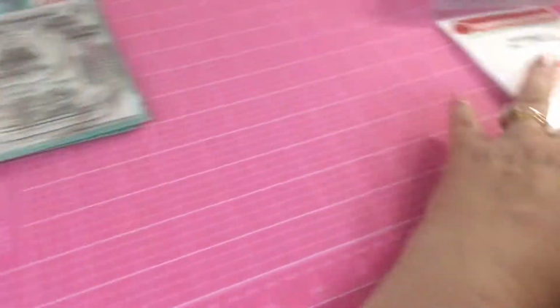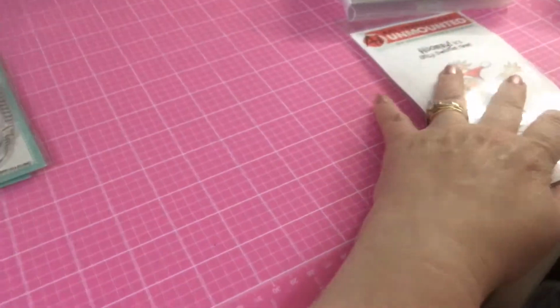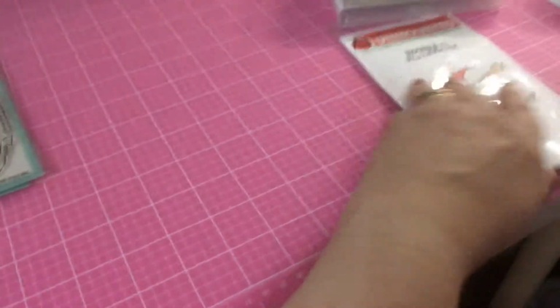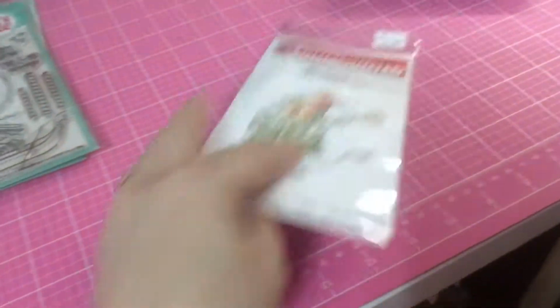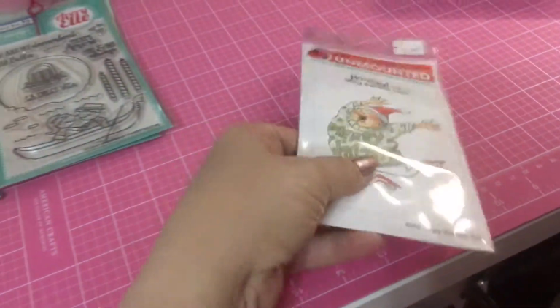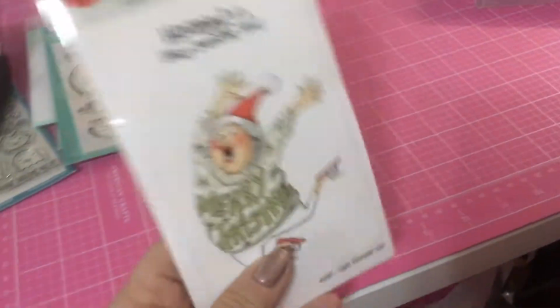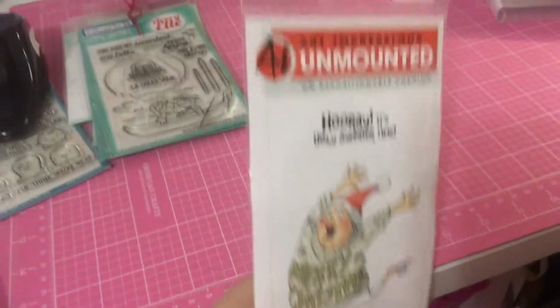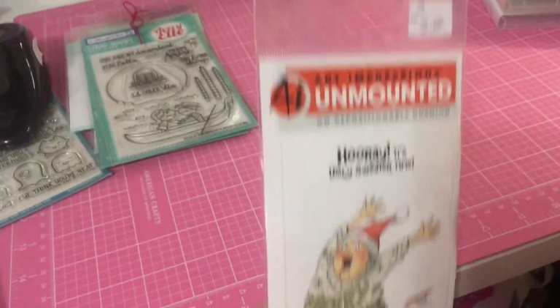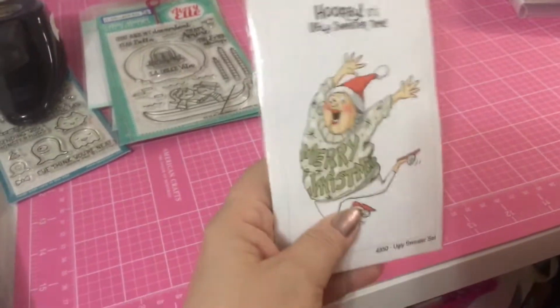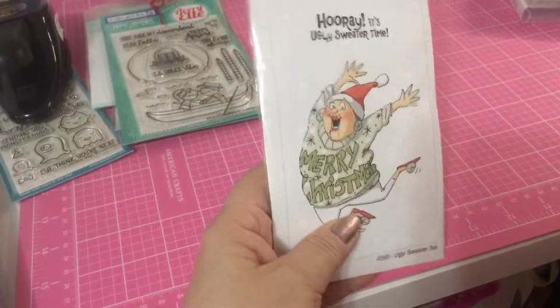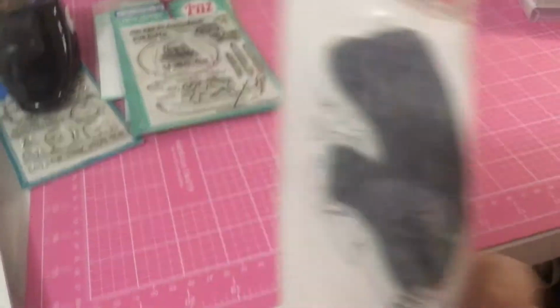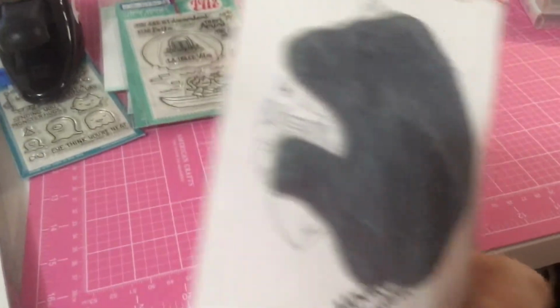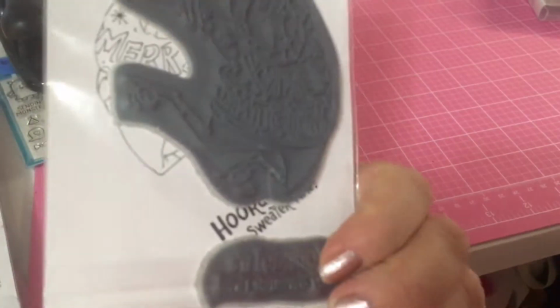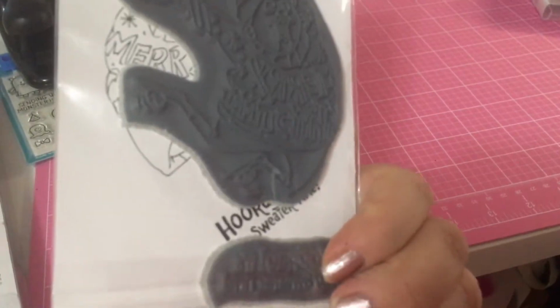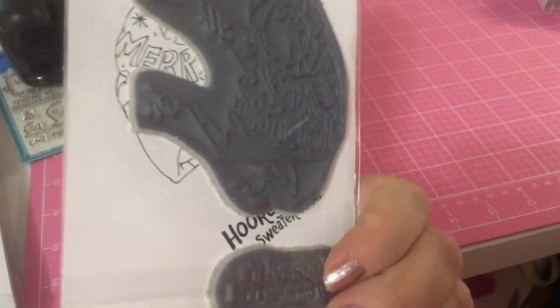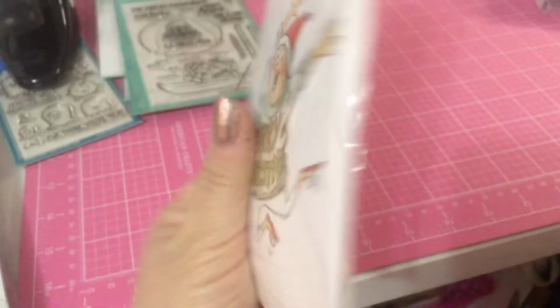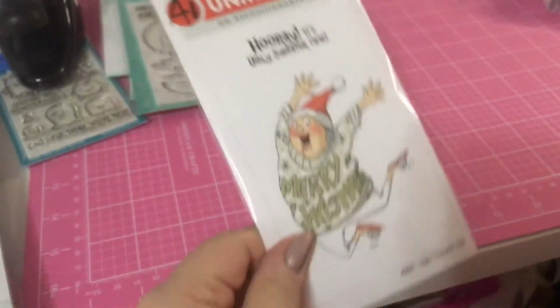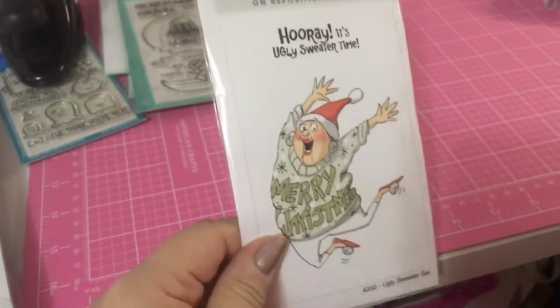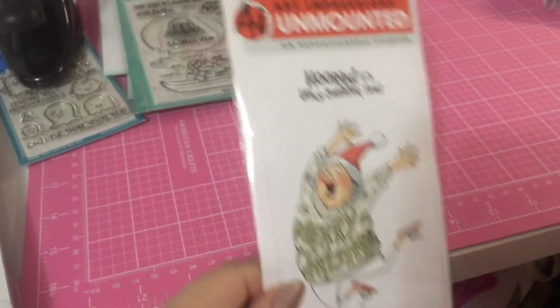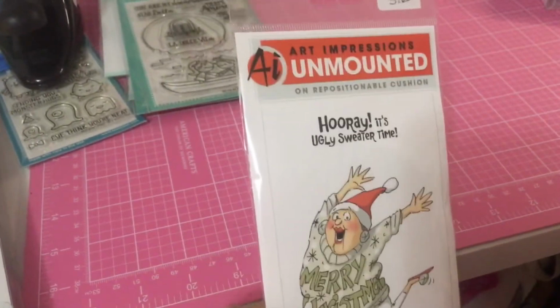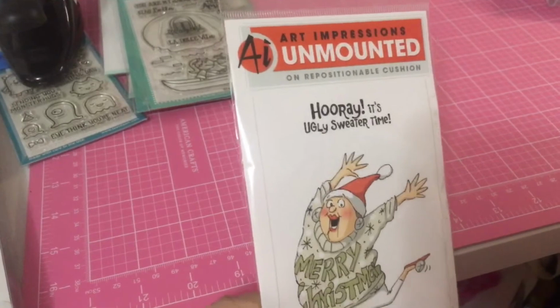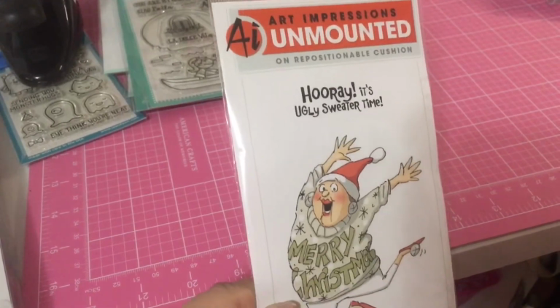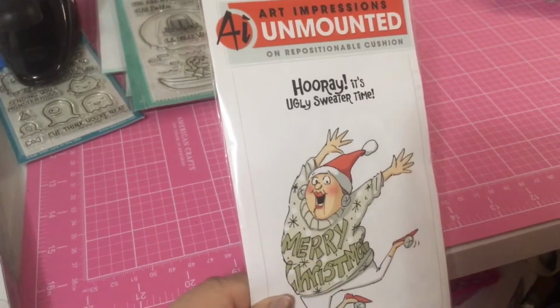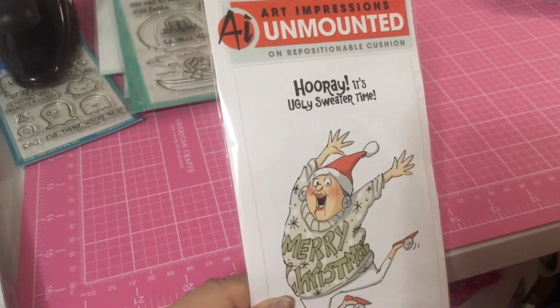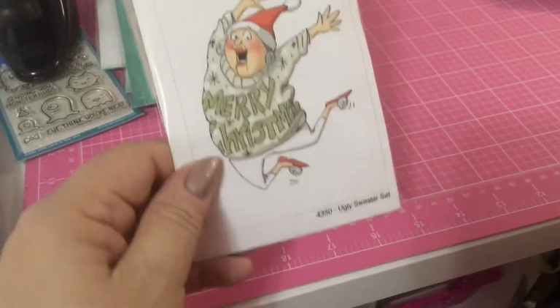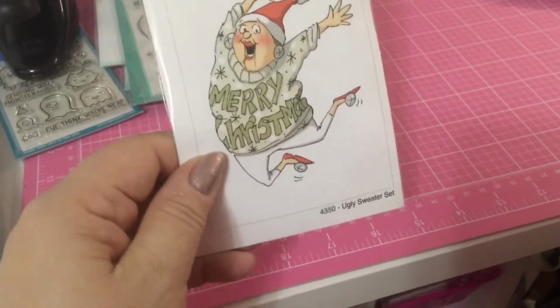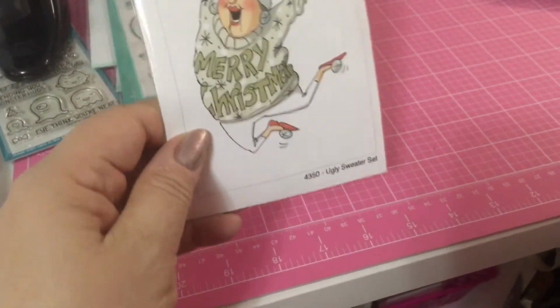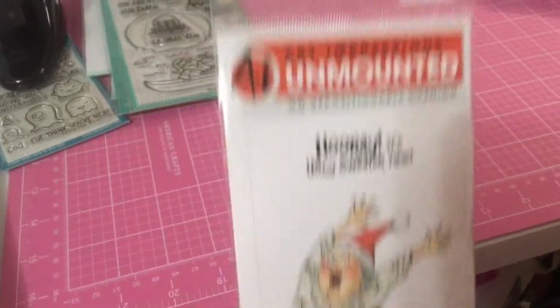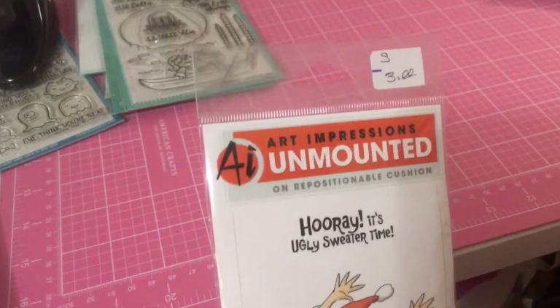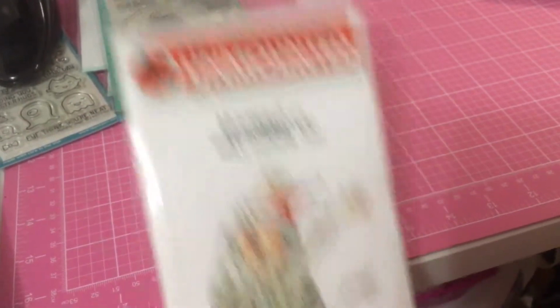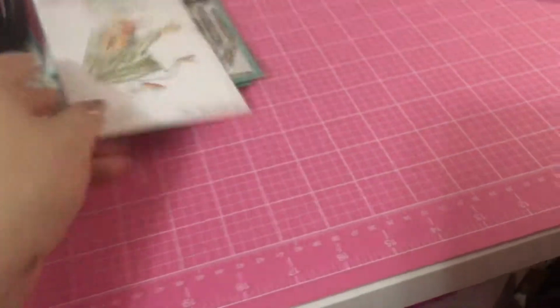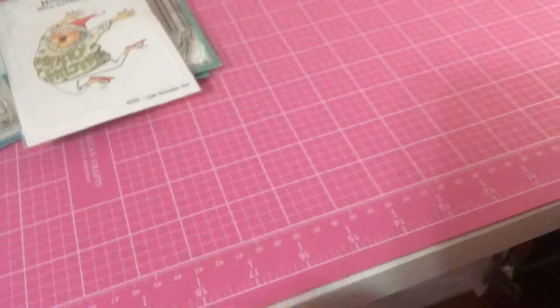Then I got a local company's stamp set — this one is brand new. I thought this would be cute for Christmas time. I have a few ugly sweater cards still, and that was only three dollars.